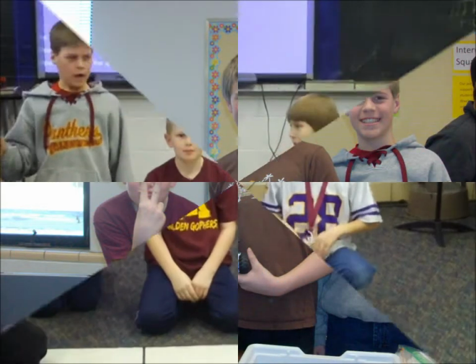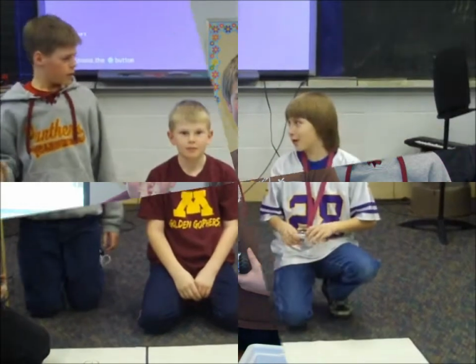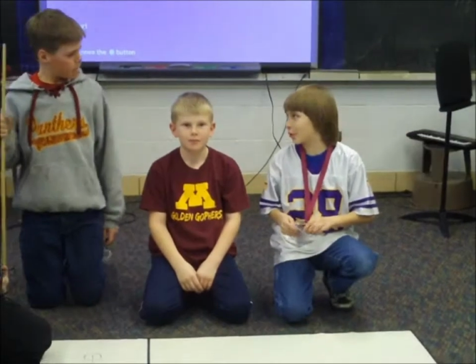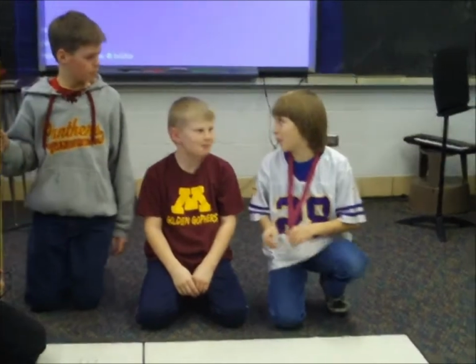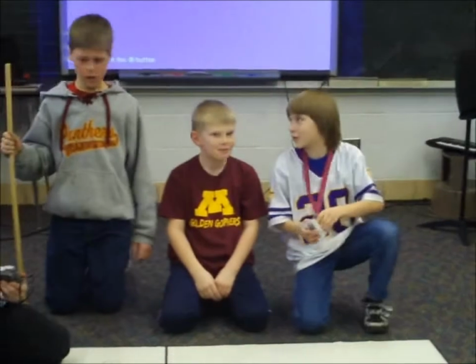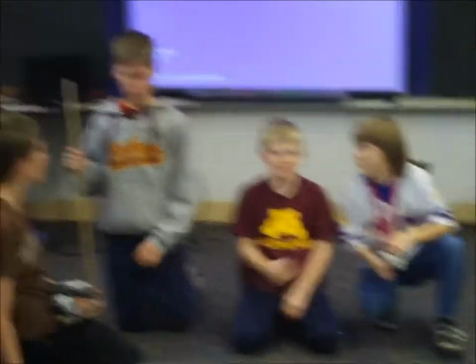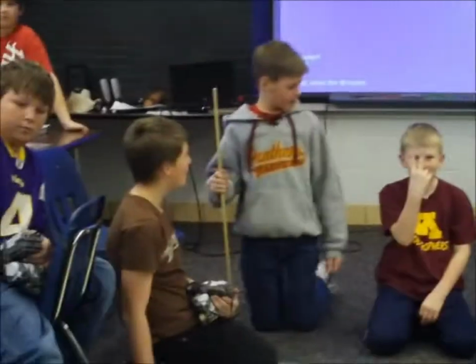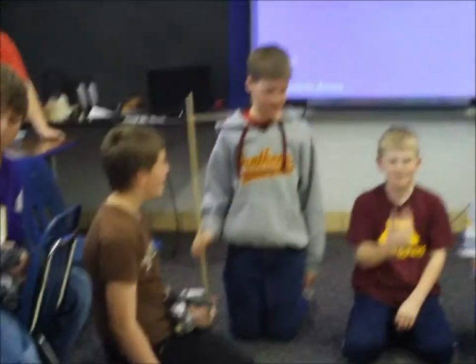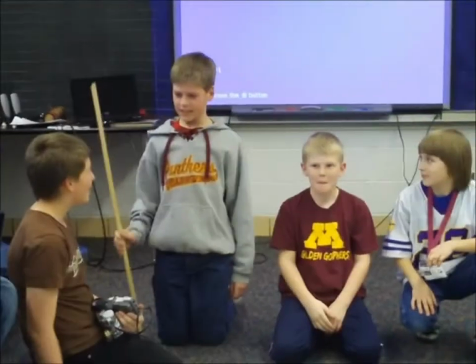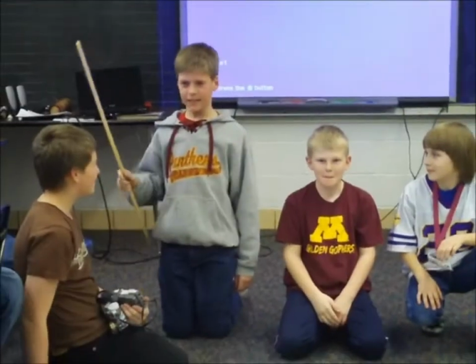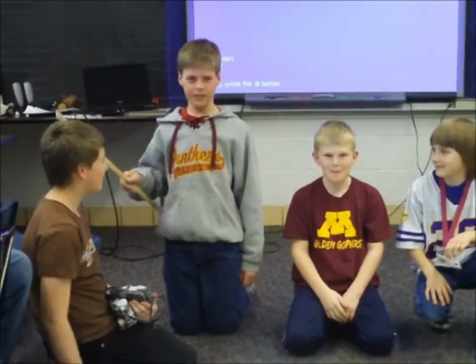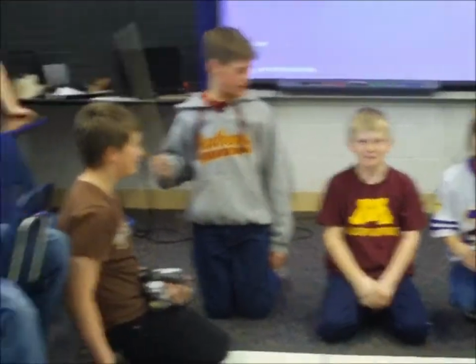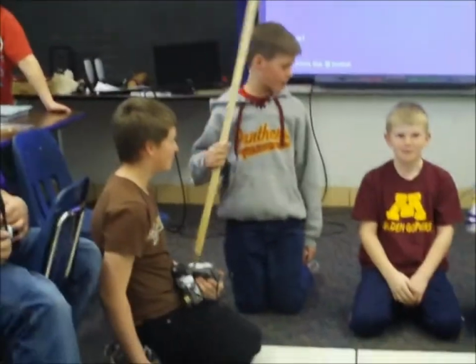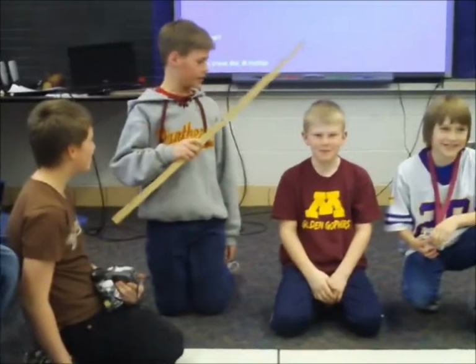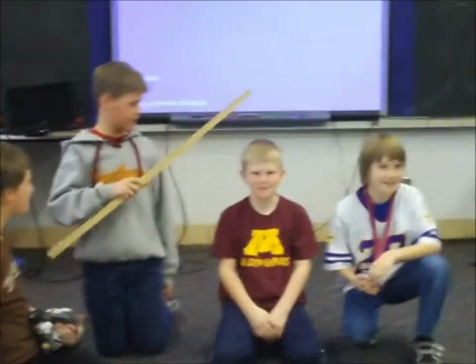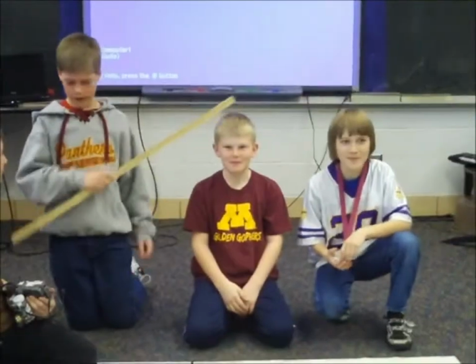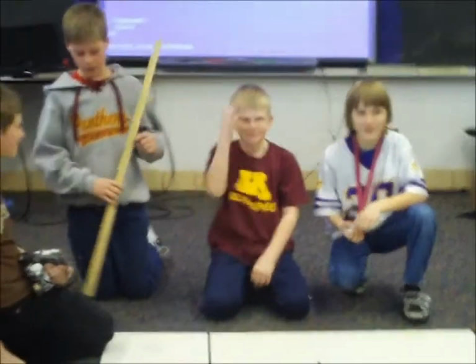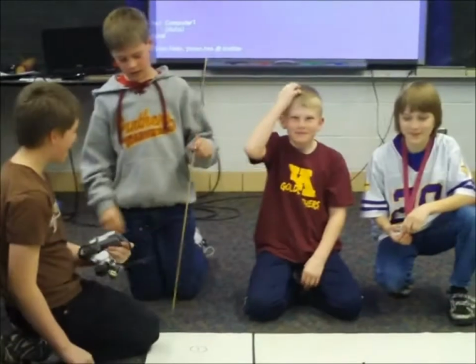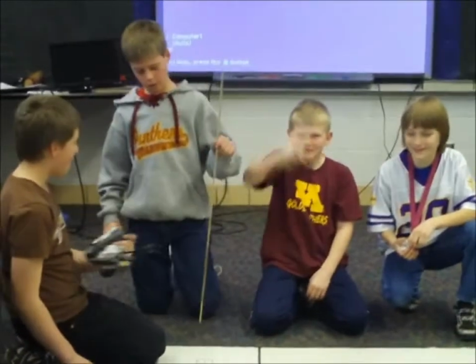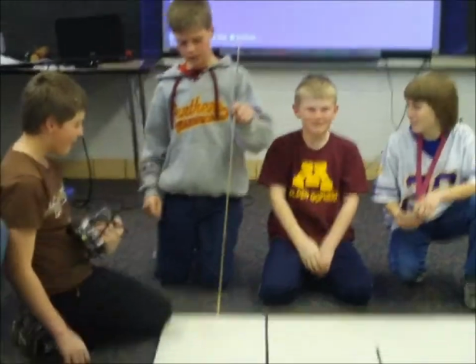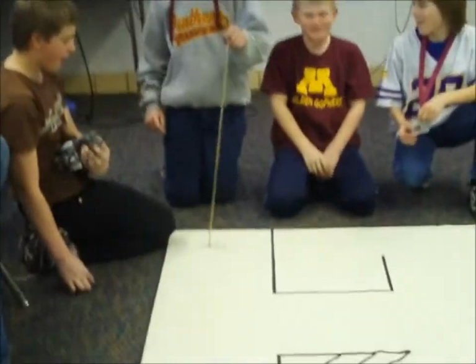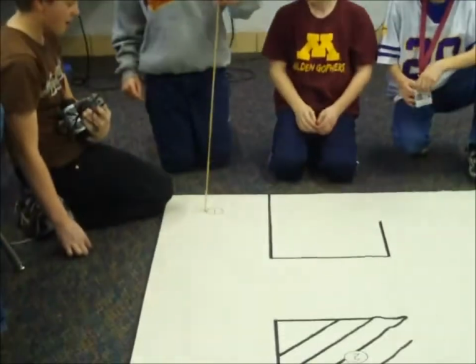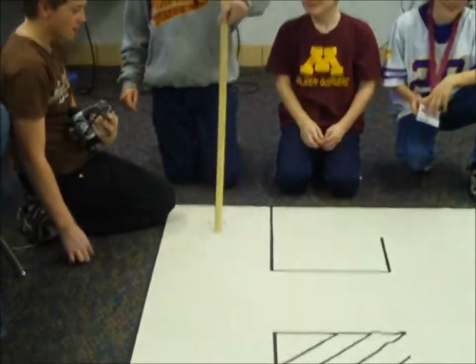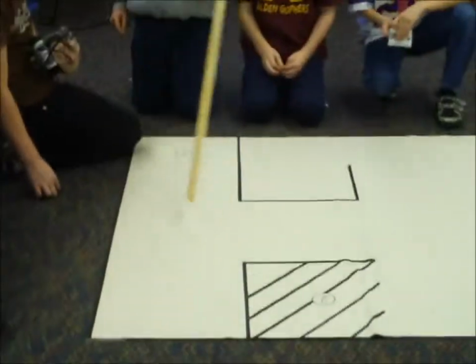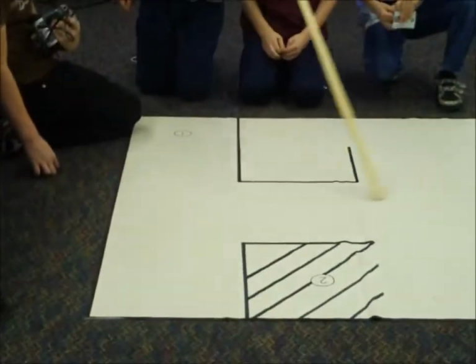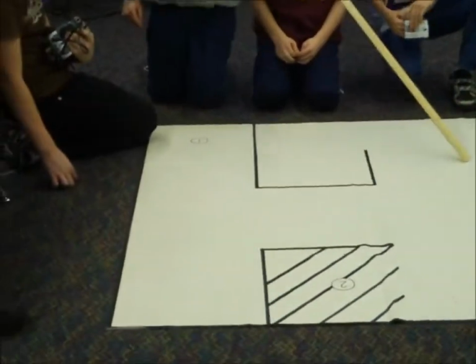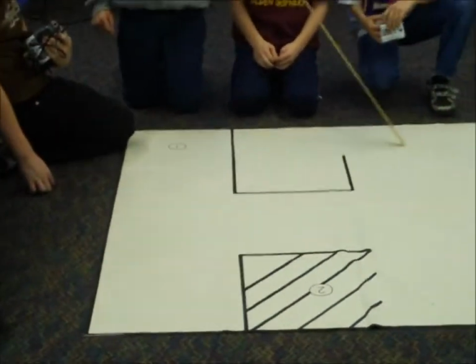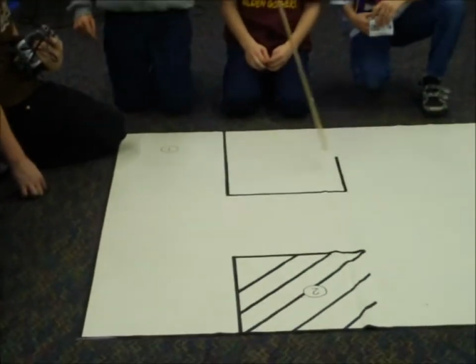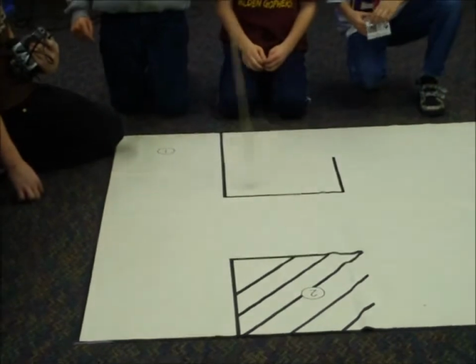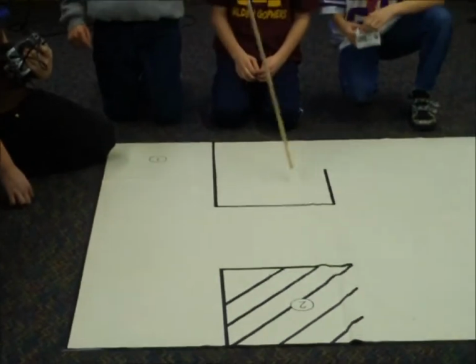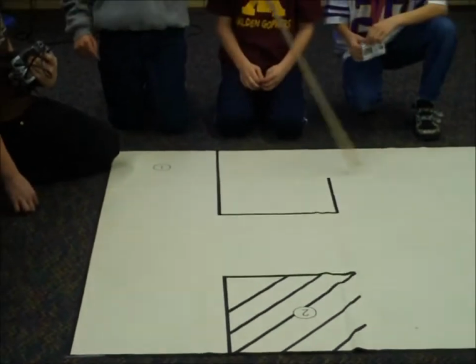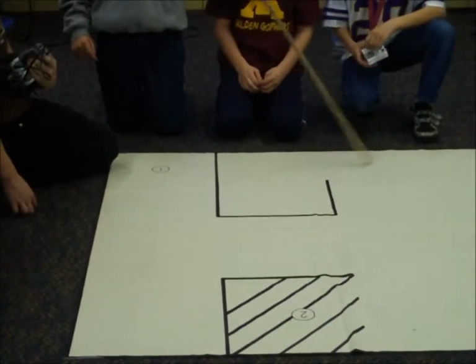Introduce your team and tell us what your robot is going to do. We're the Science Geeks and this is Chris, I'm Brady and this is Graham. We're going to have our robot go from this one all the way around. Right before it goes in here it's going to do a donut.